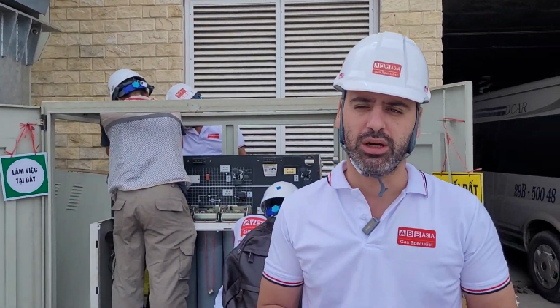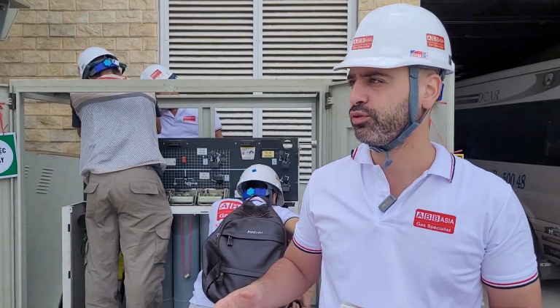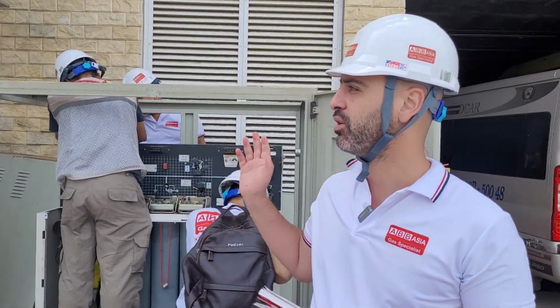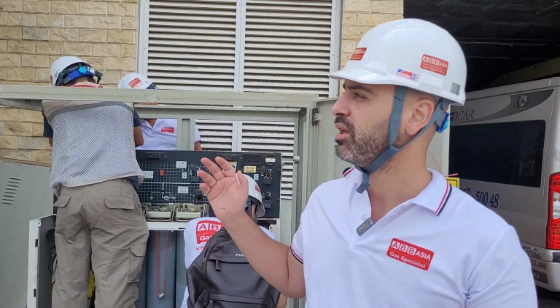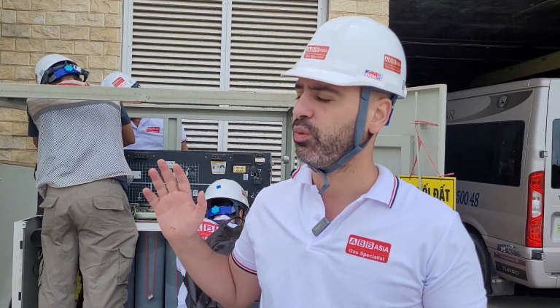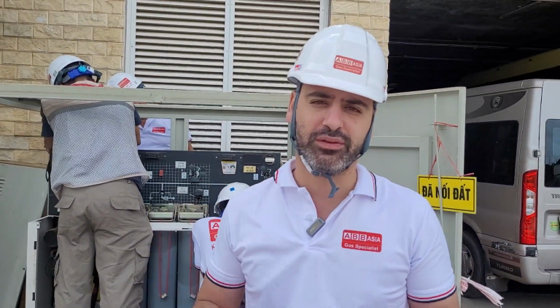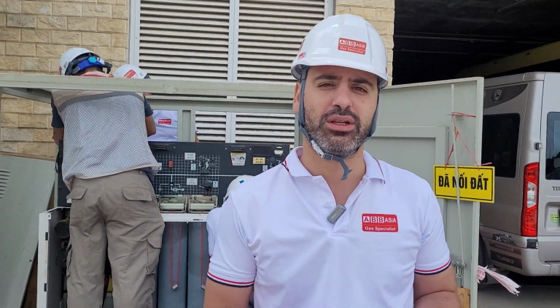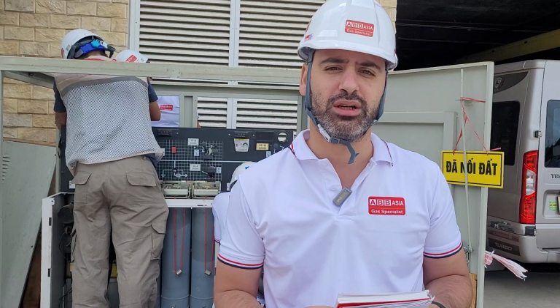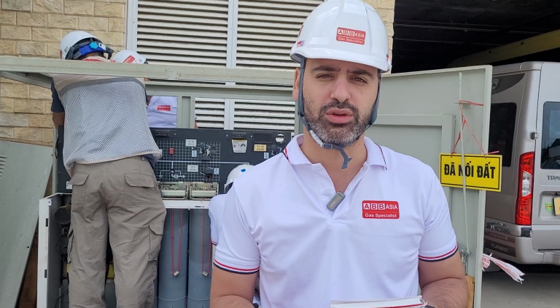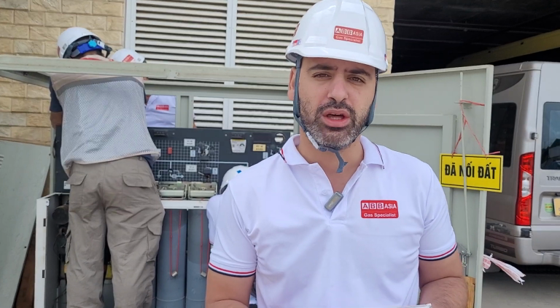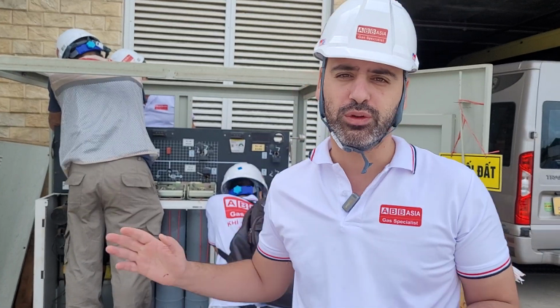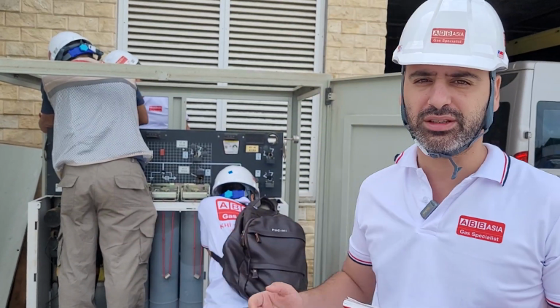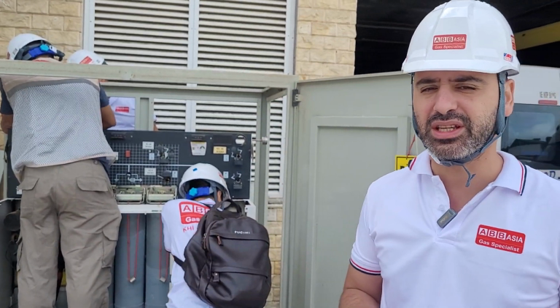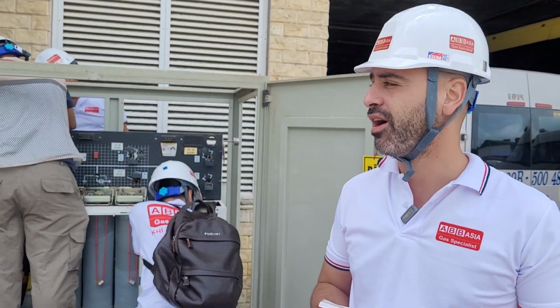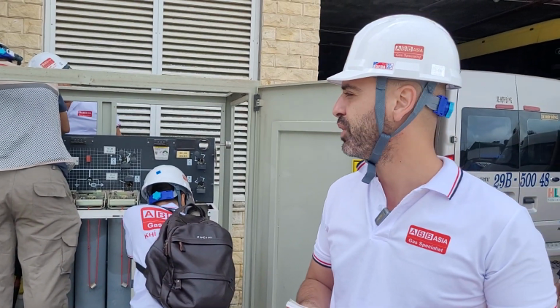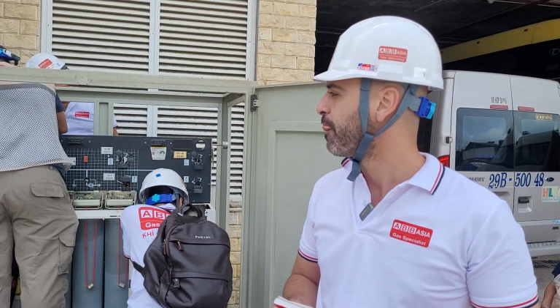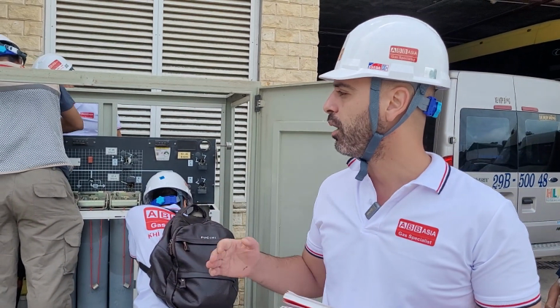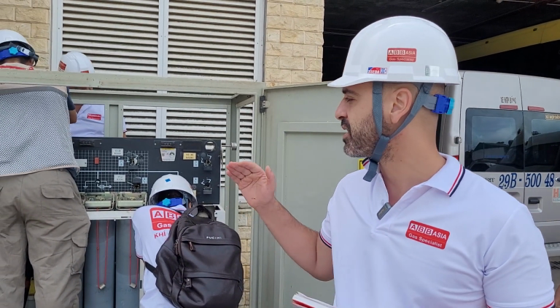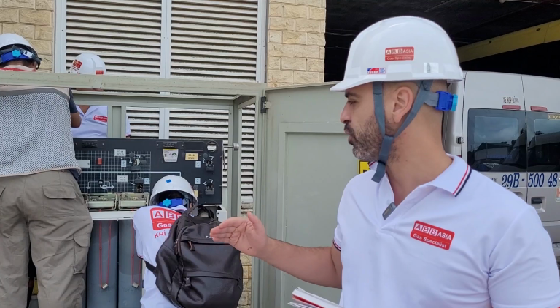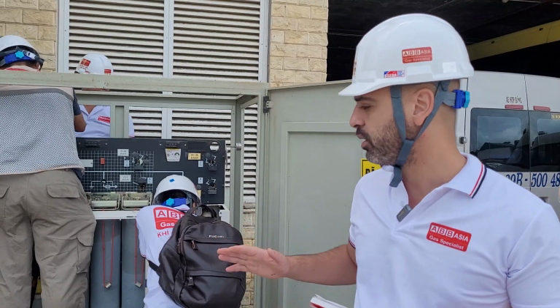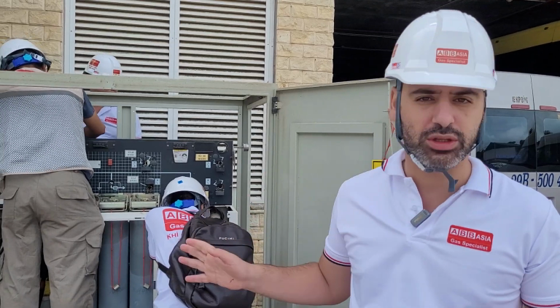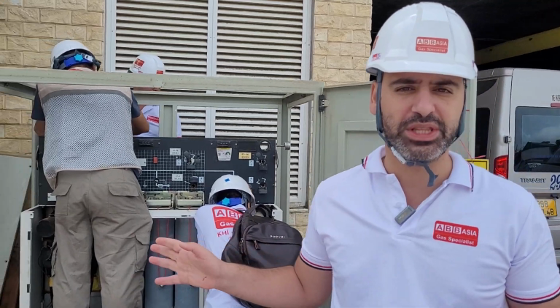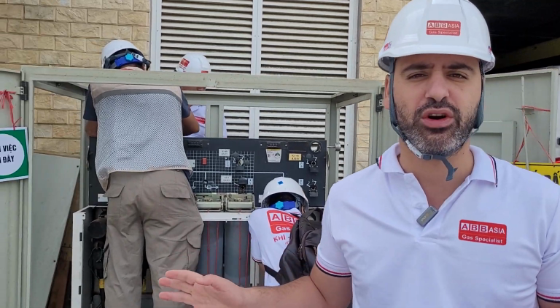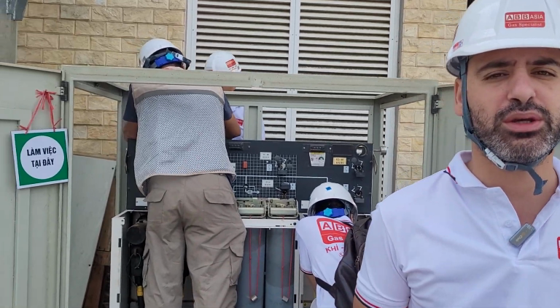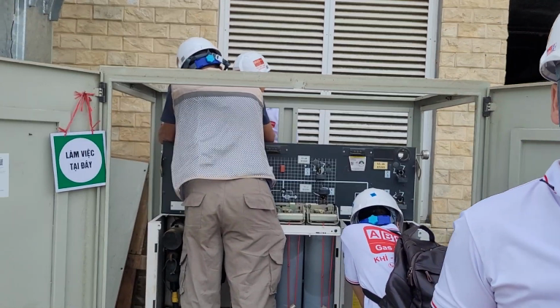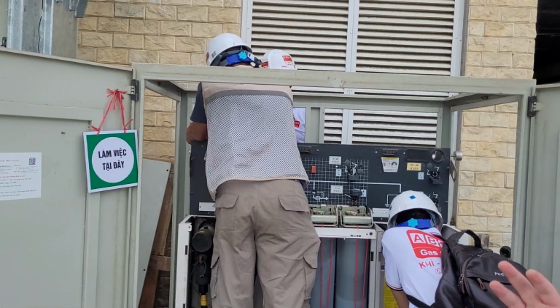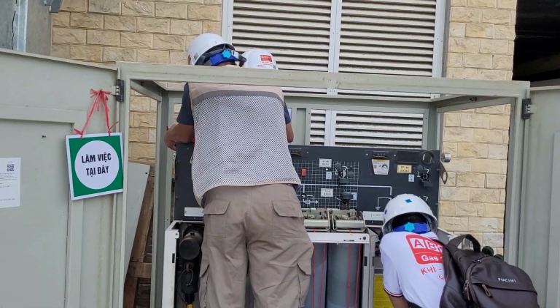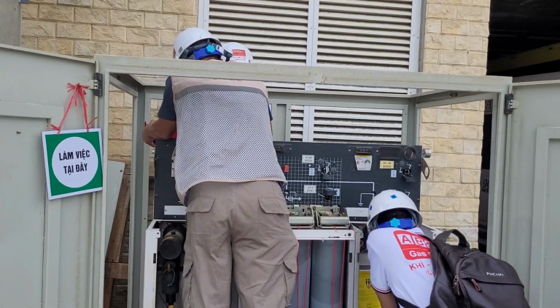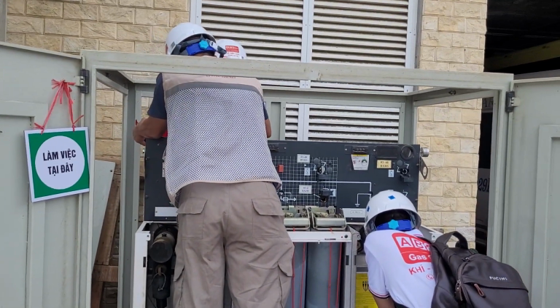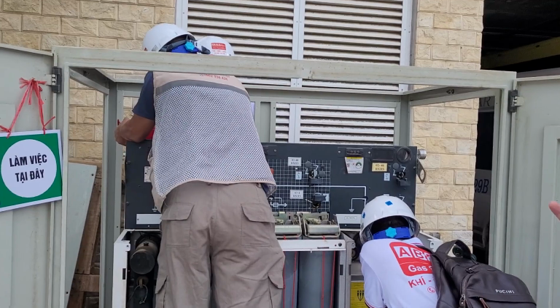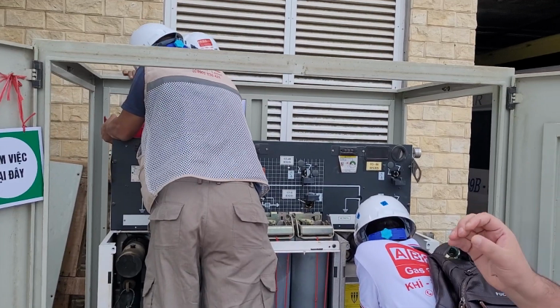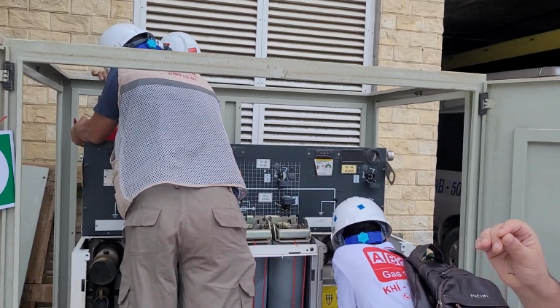We moved to the hotel which we have the contract with, to start the maintenance for RMU. The first step for RMU maintenance is to clean the ring main unit.